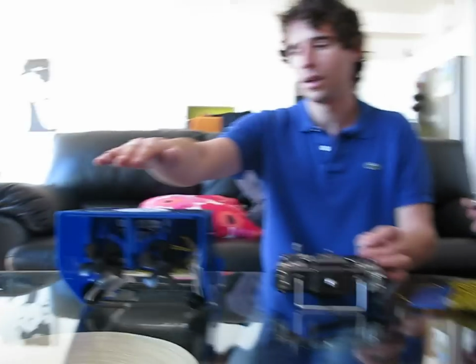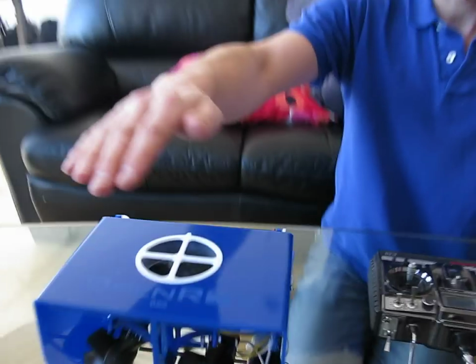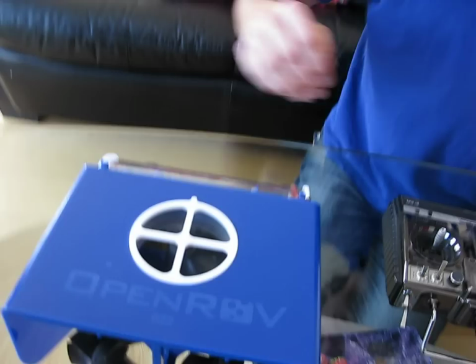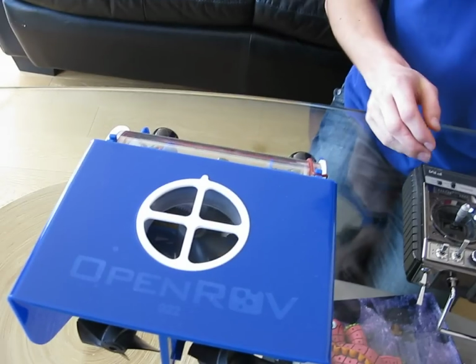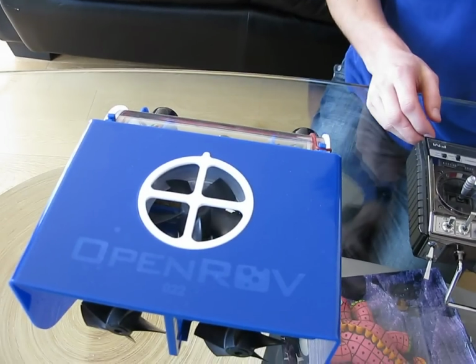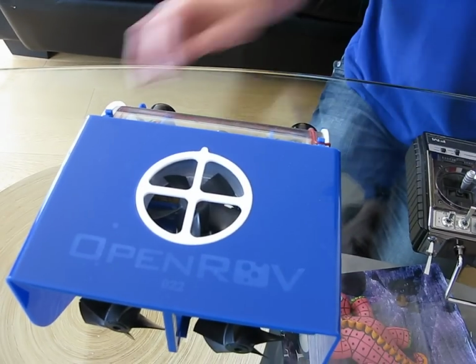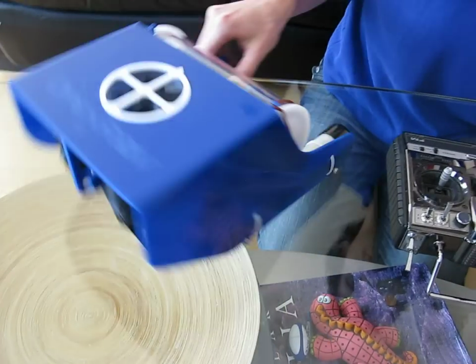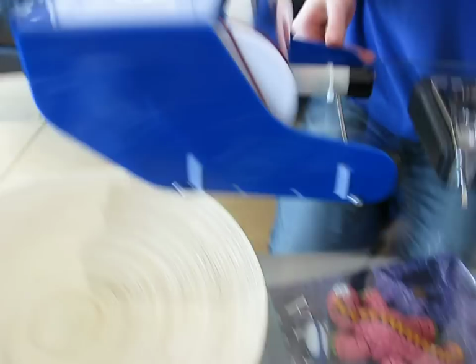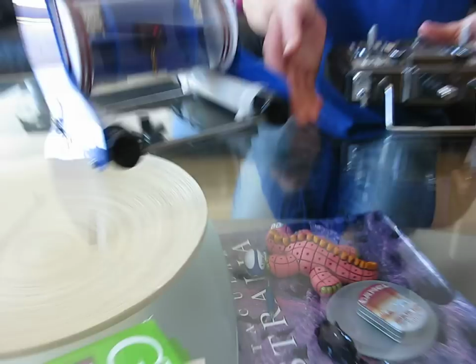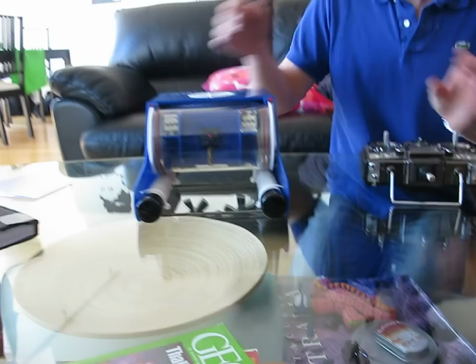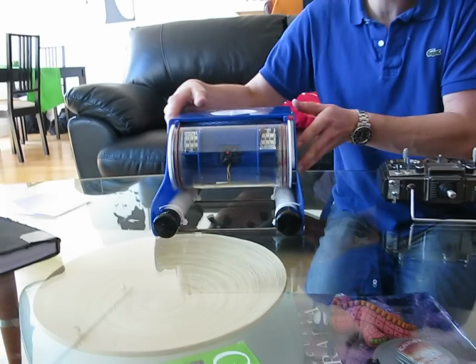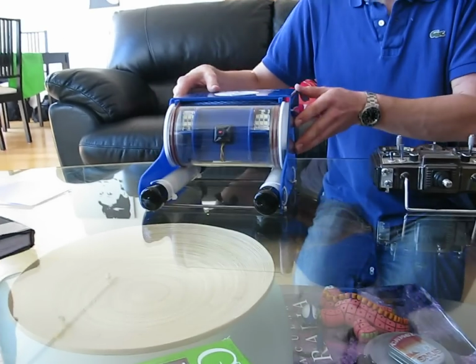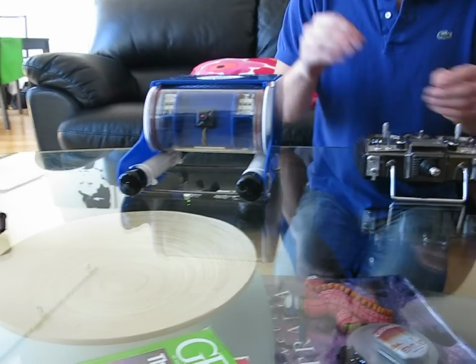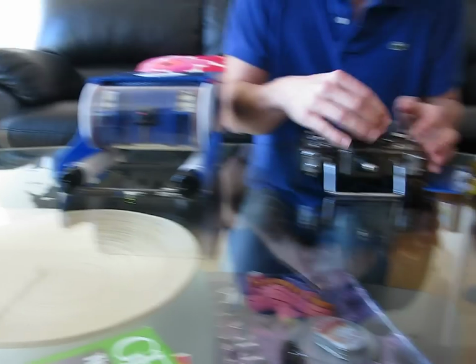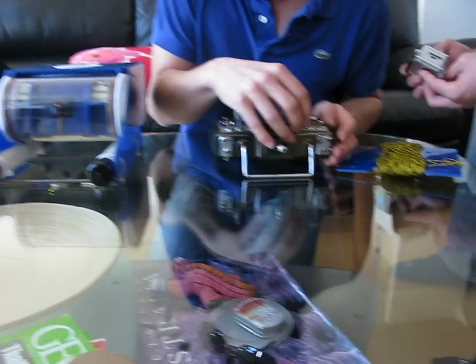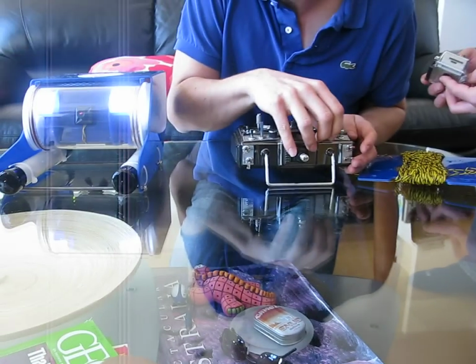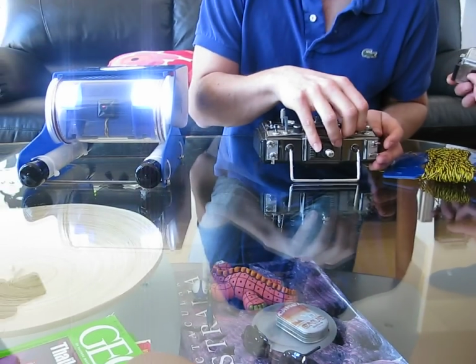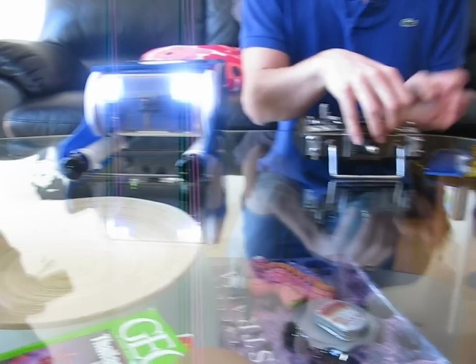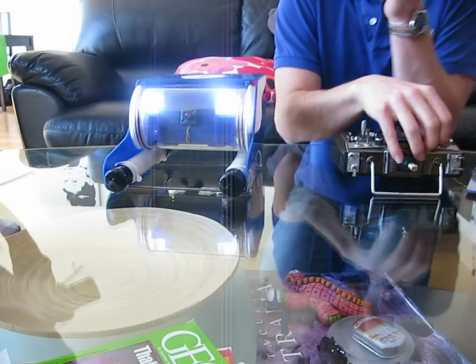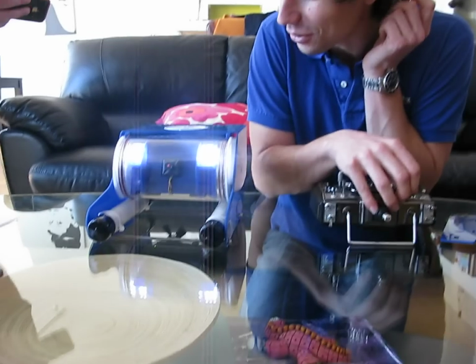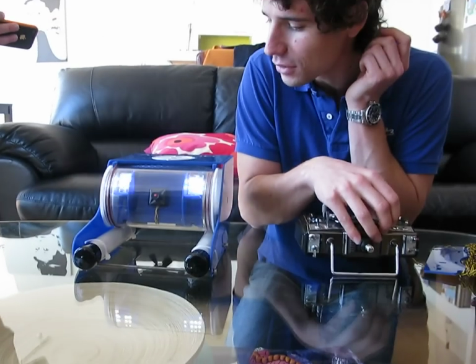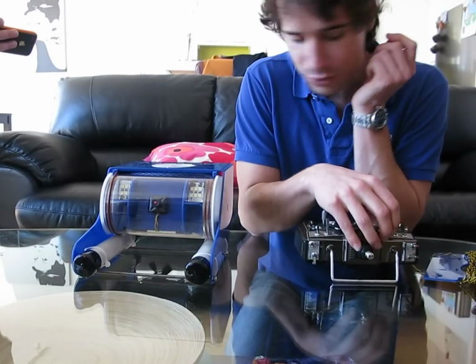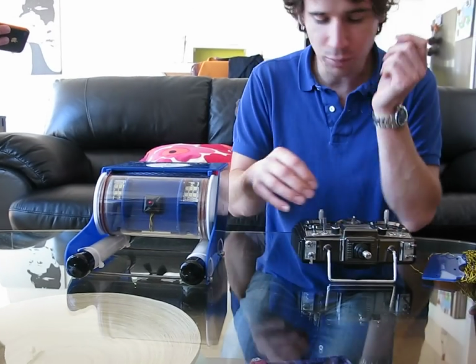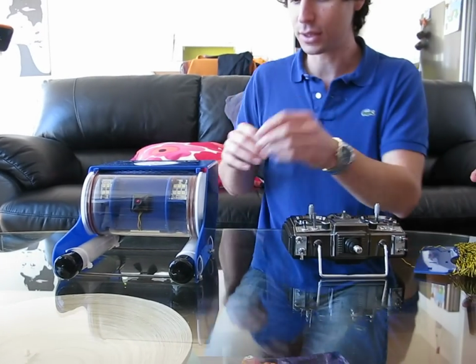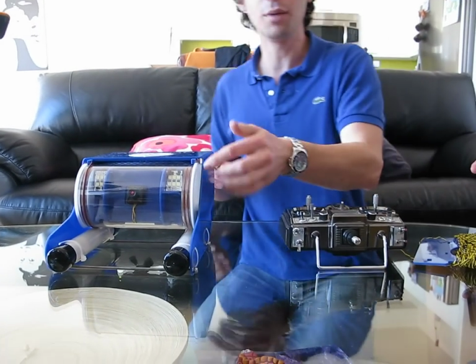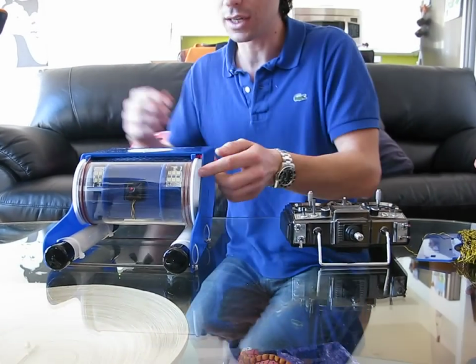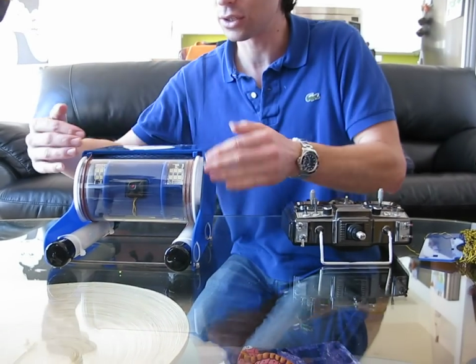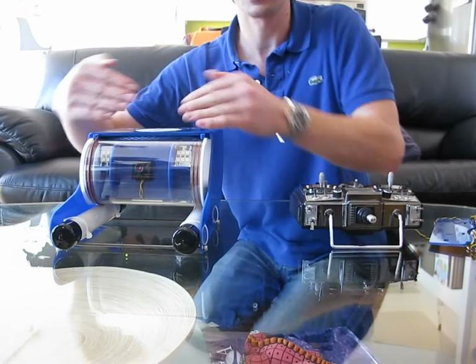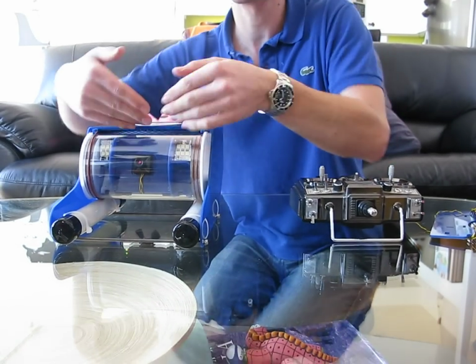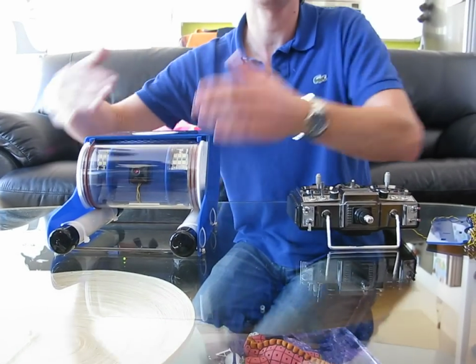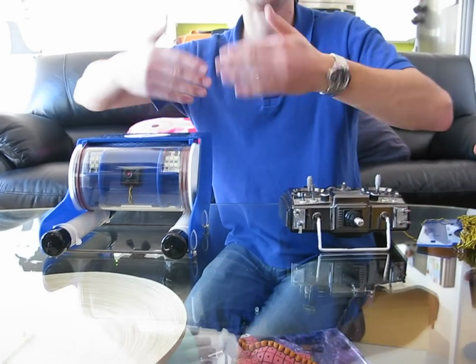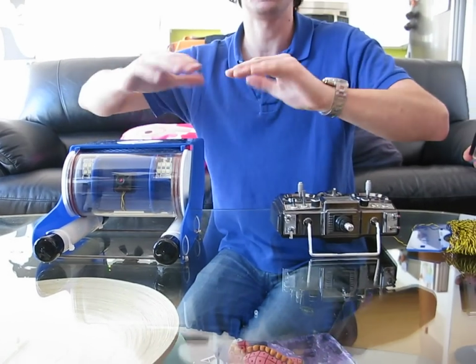The top one is the vertical thruster. And then, of course, if you're going to be going to deep water or inside of caves, naturally you need lights. So we have those. There's also one more thing that's not moving in this.